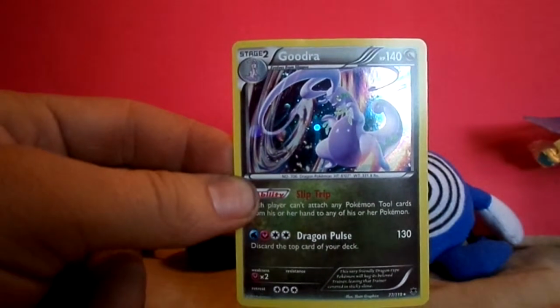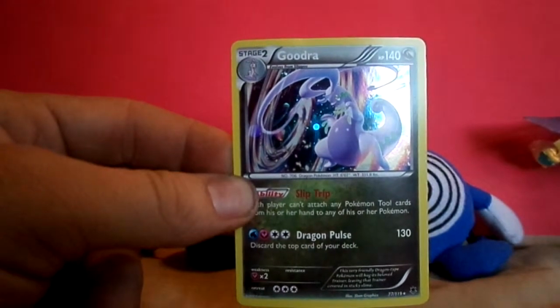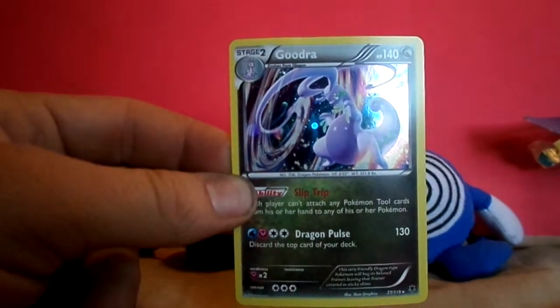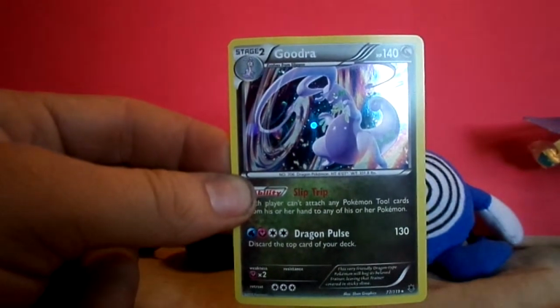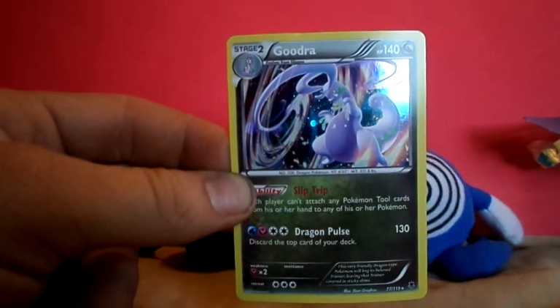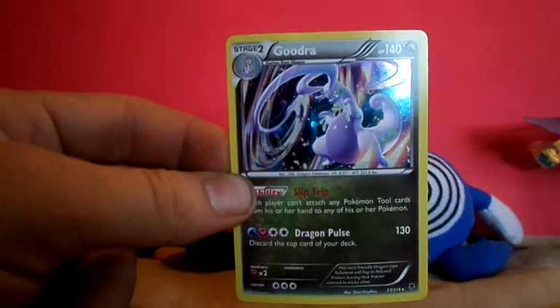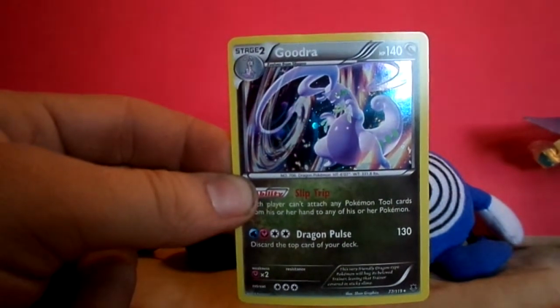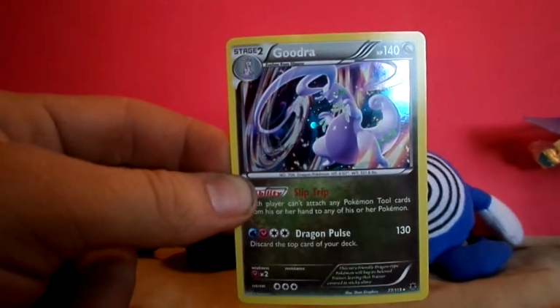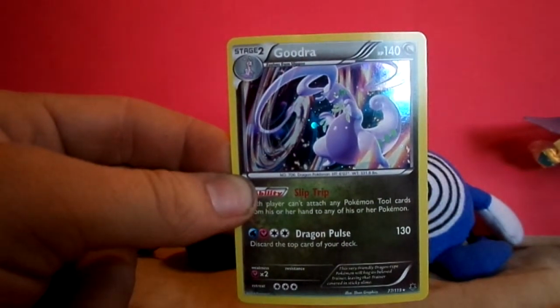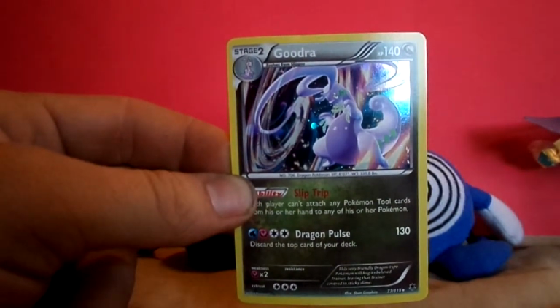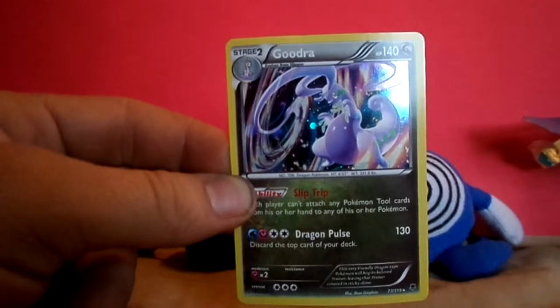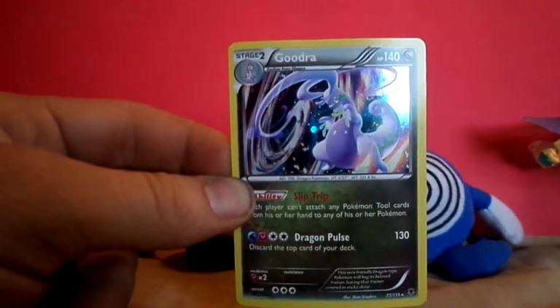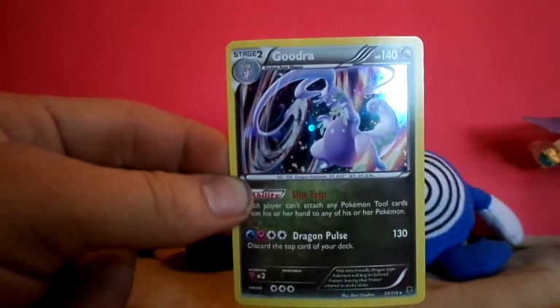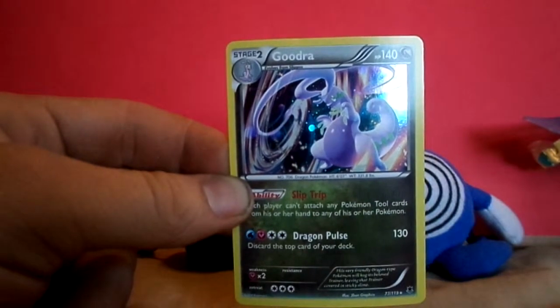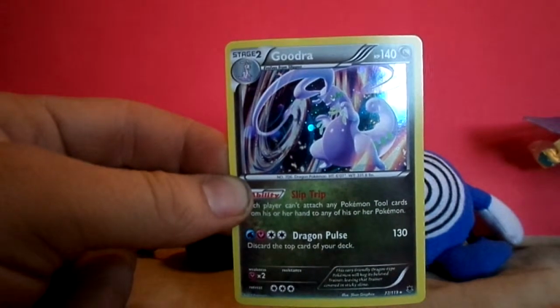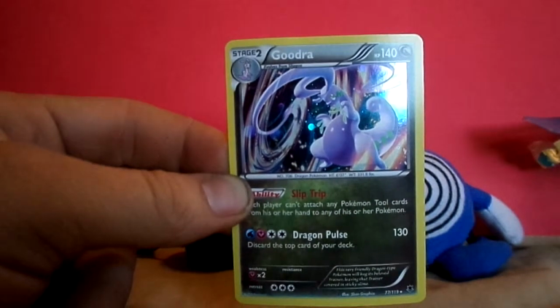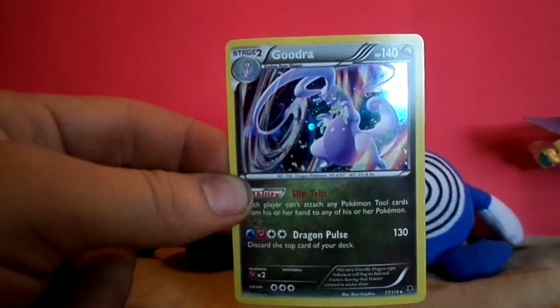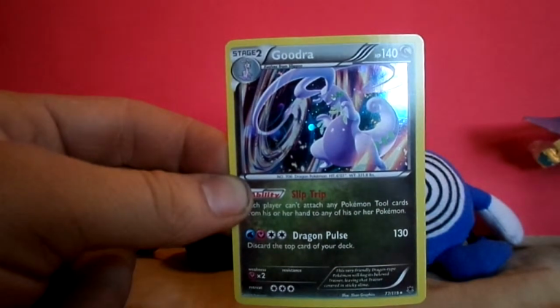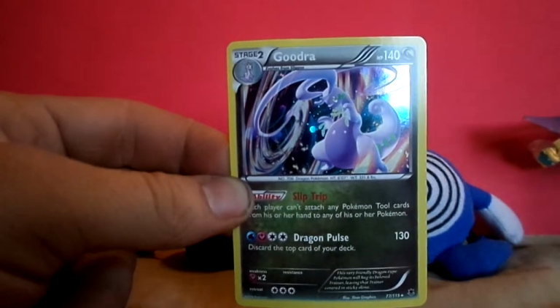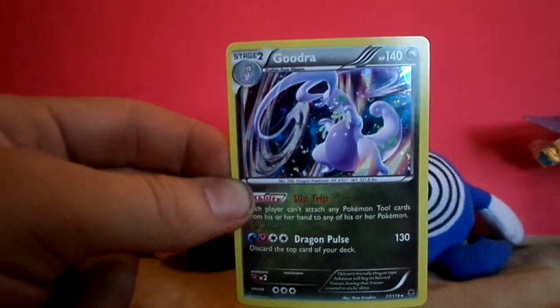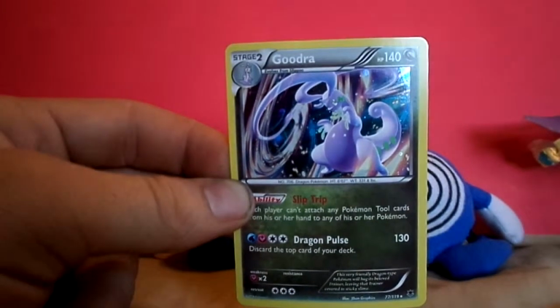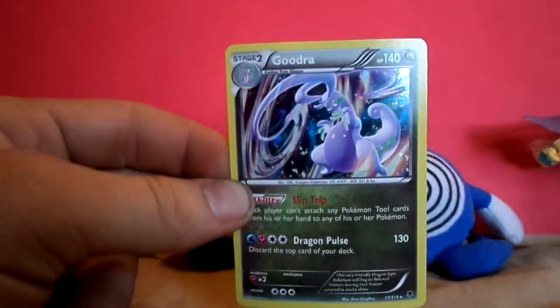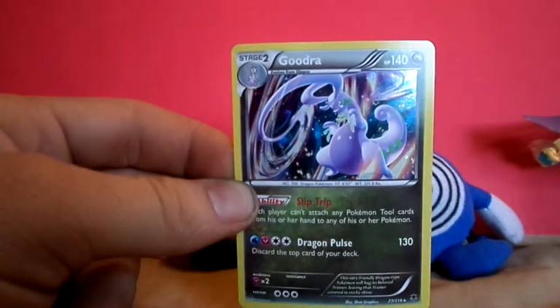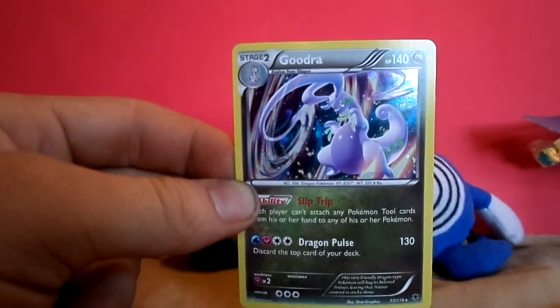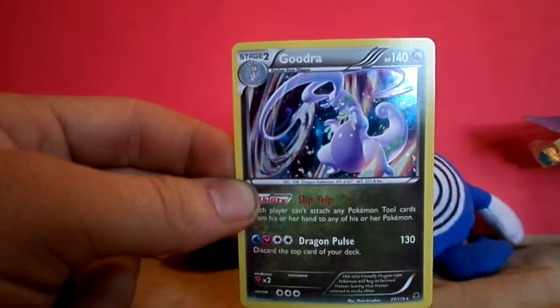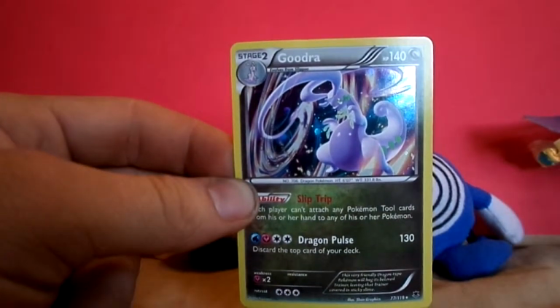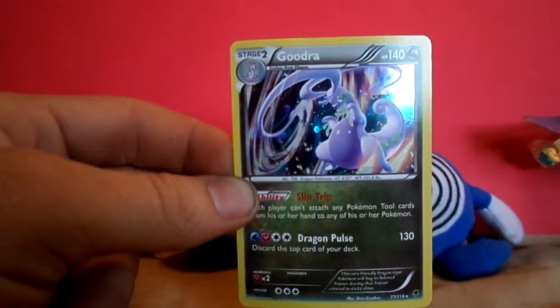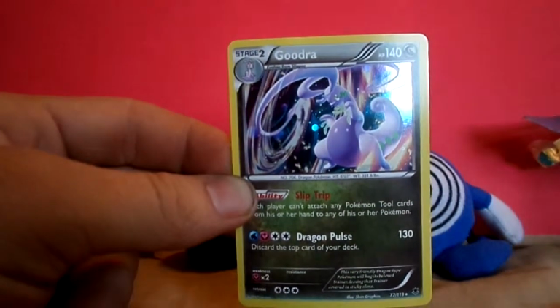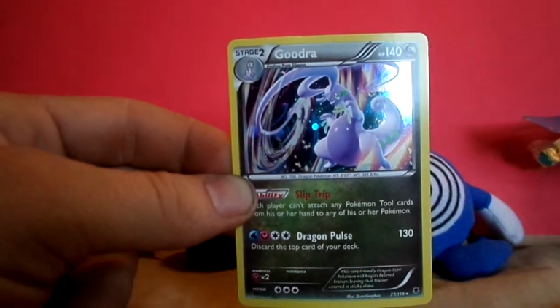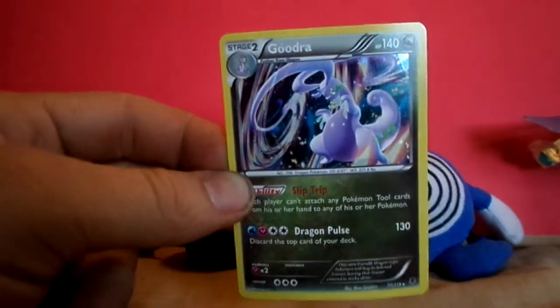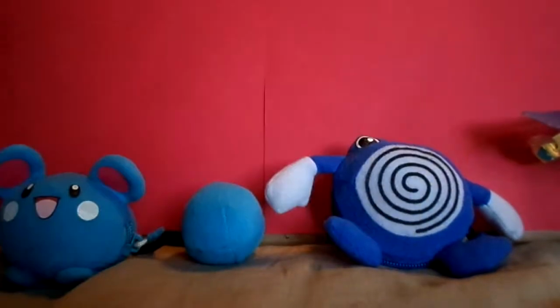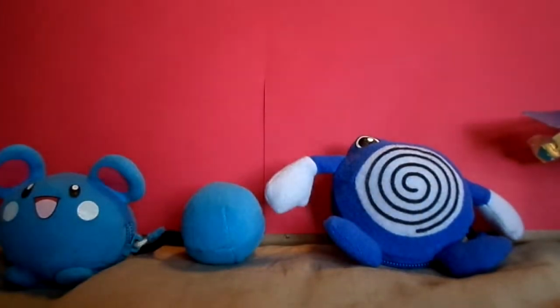You can do 130 damage with the drag impulse. Discard the top card of your deck. For that it takes four energies — one fairy, one water, and two anything. That's not too bad. Three retreat costs and its weakness is fairy. Interesting.